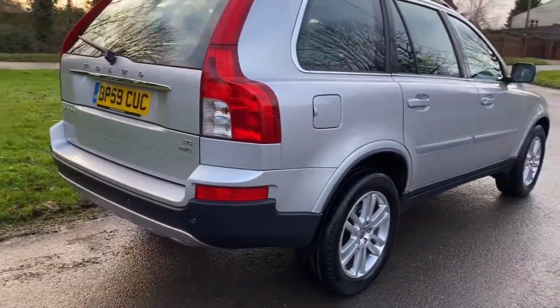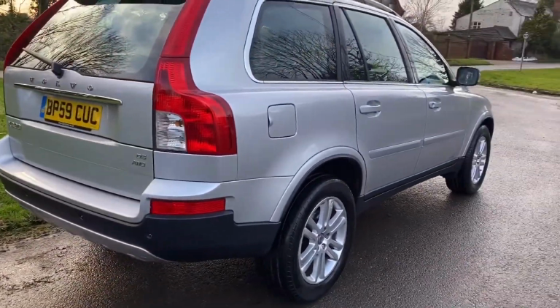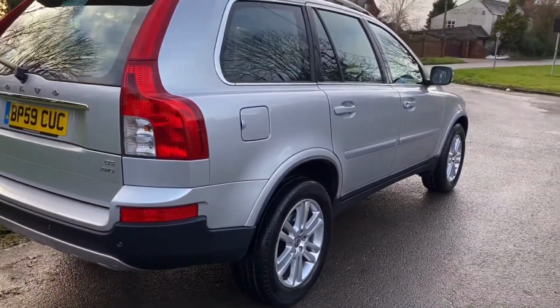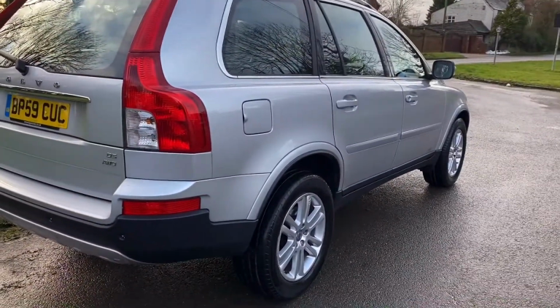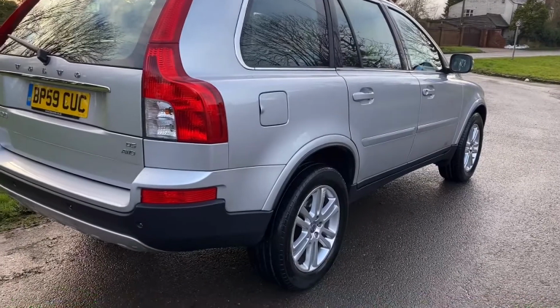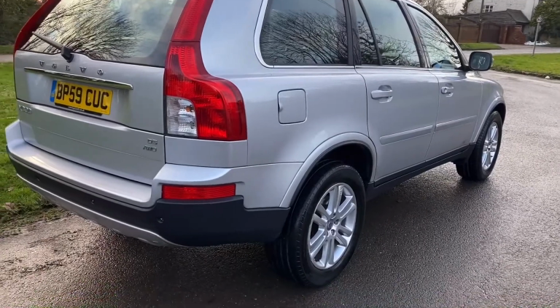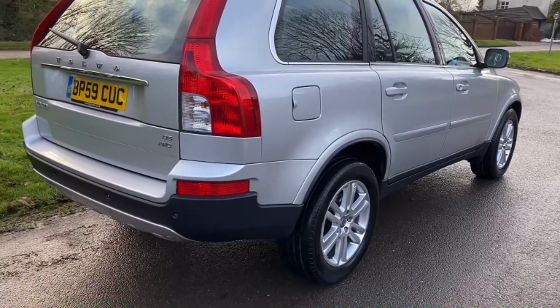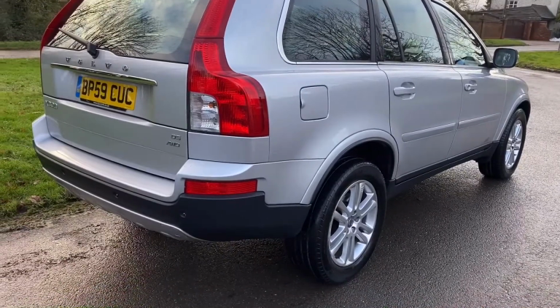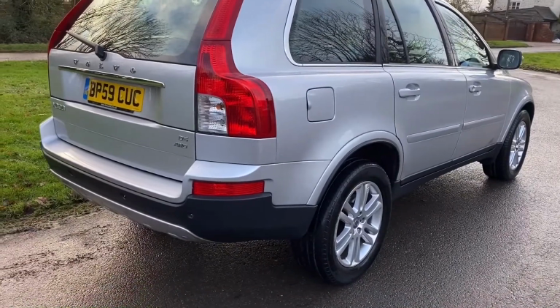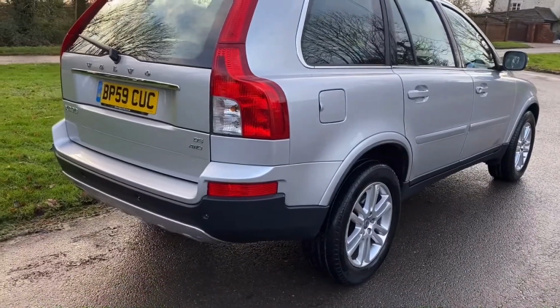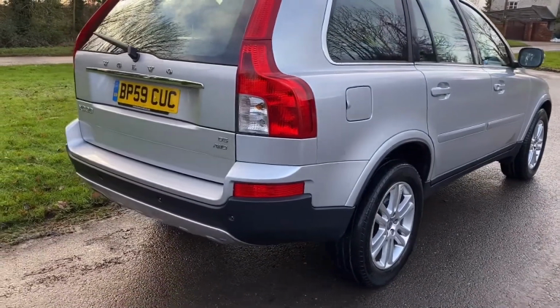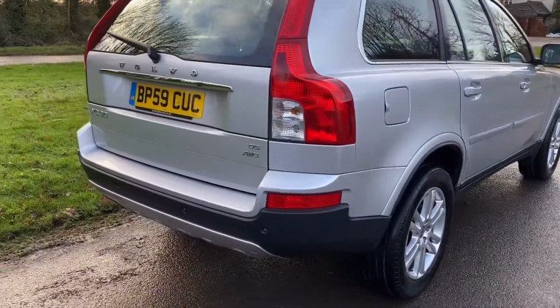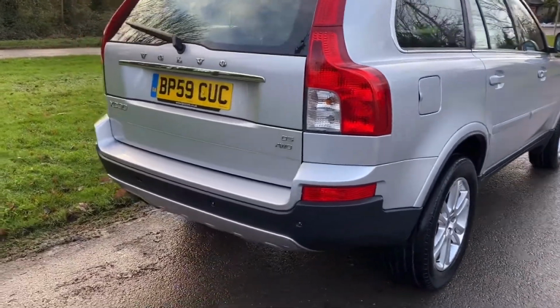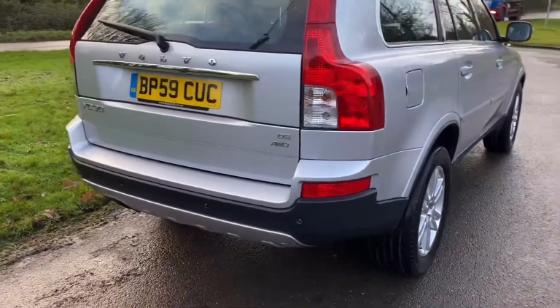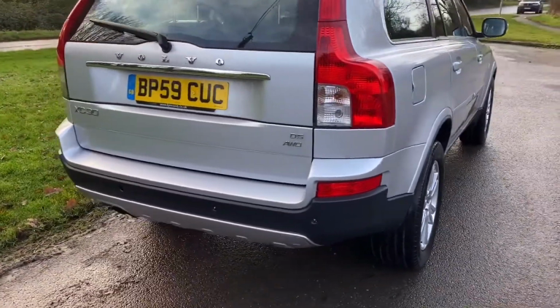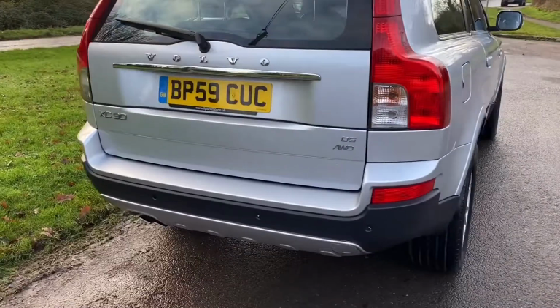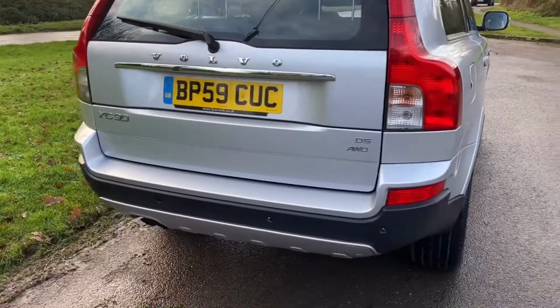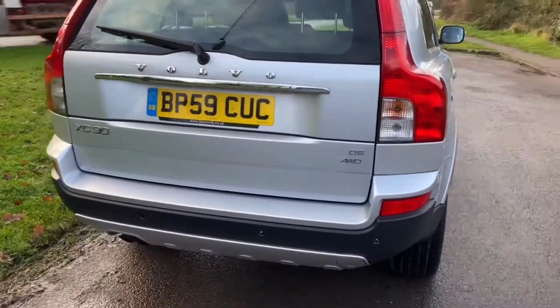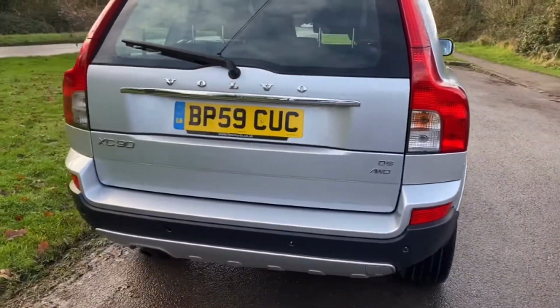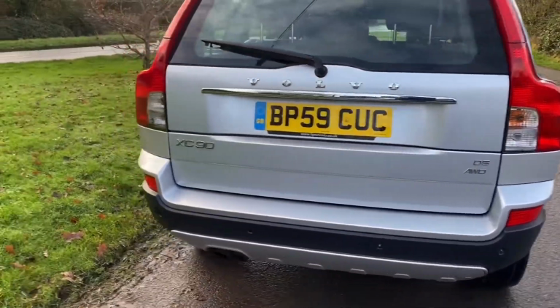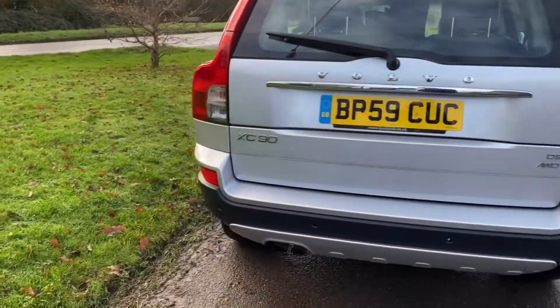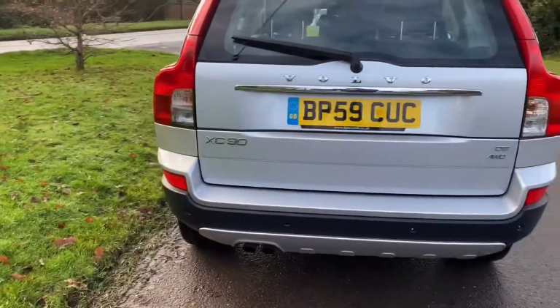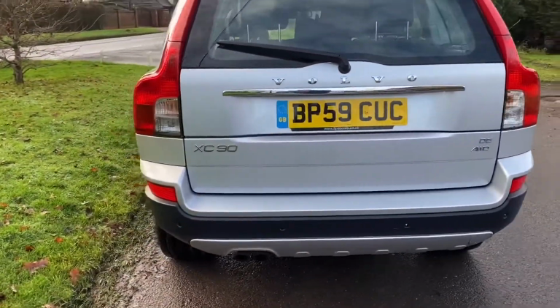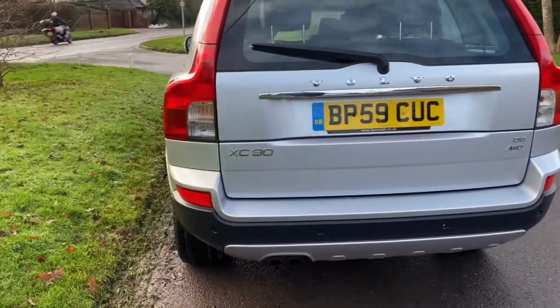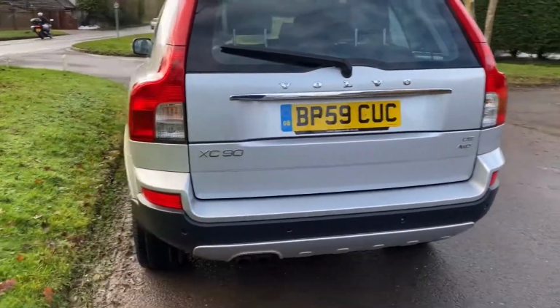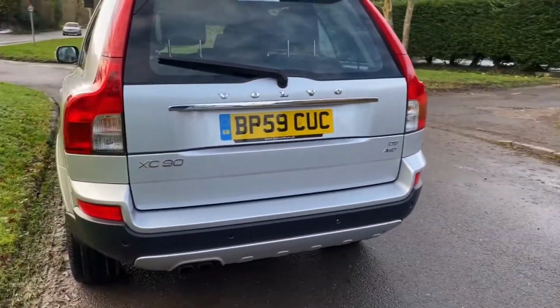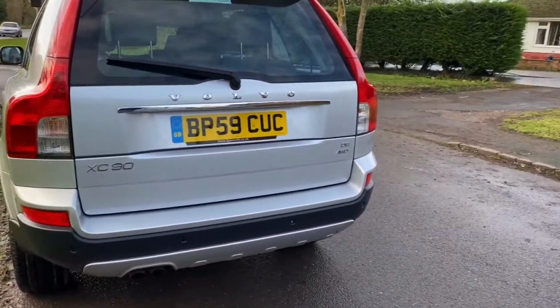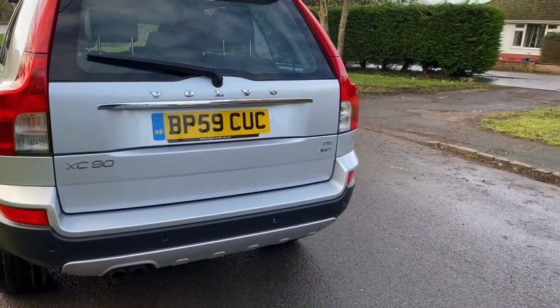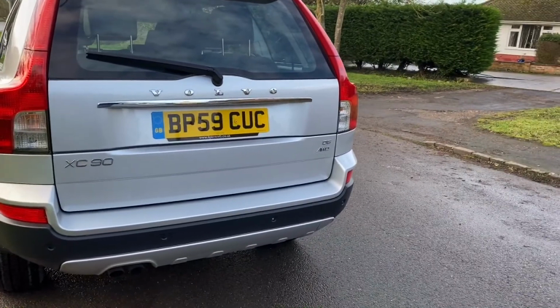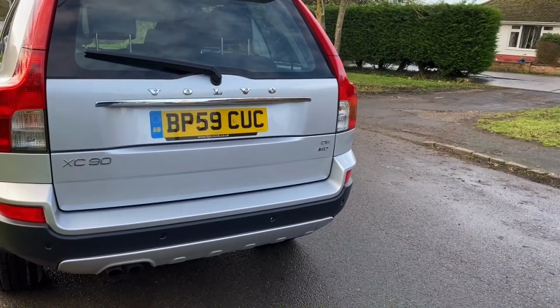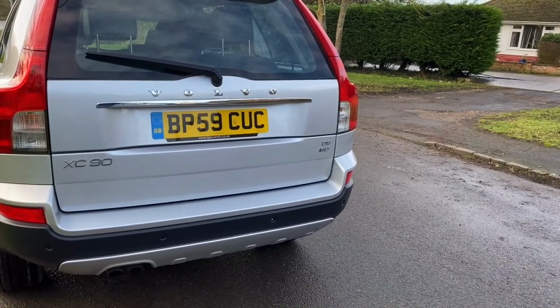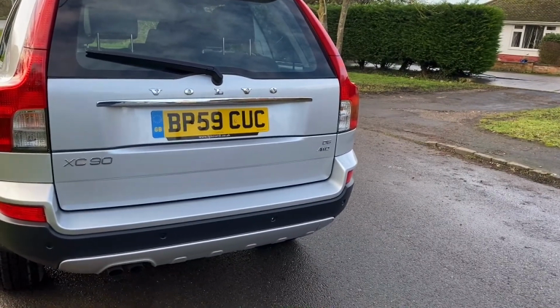It's in beautiful condition and it has a full Volvo main dealer service history. 134,000 miles — about right for its age.